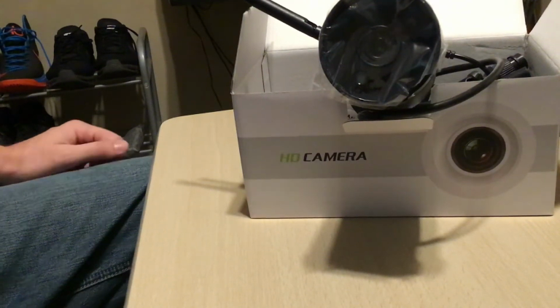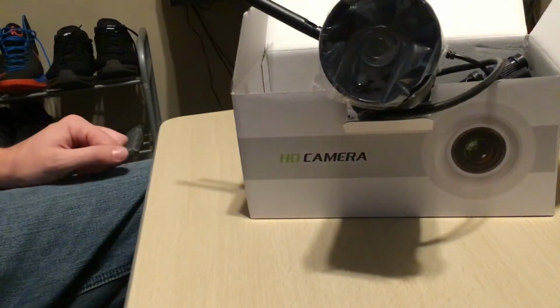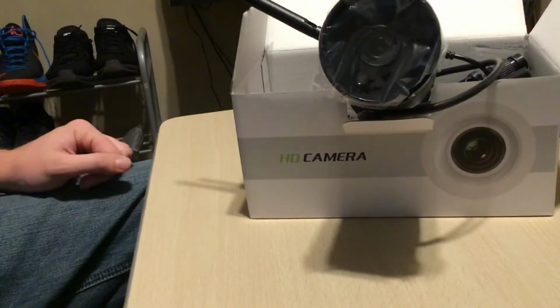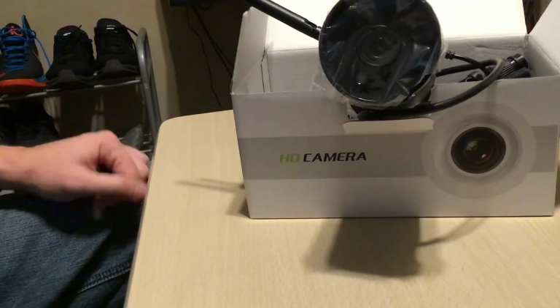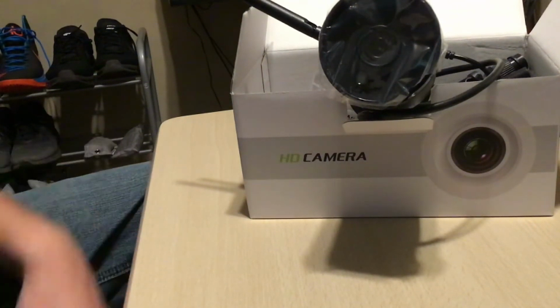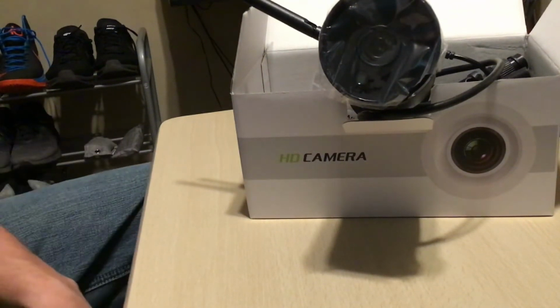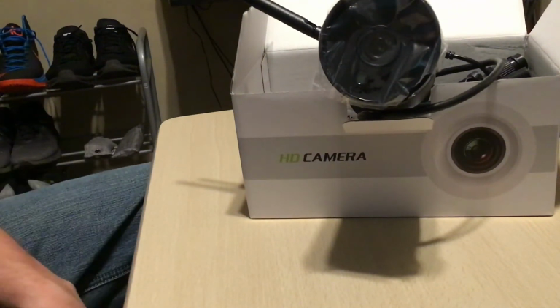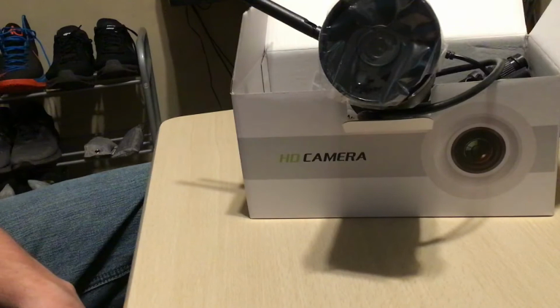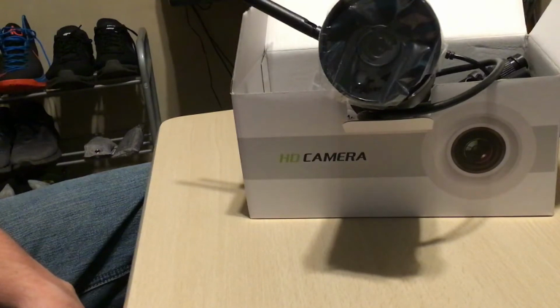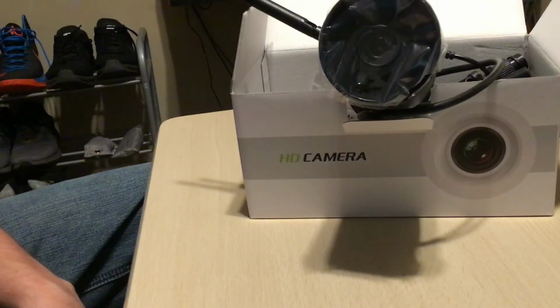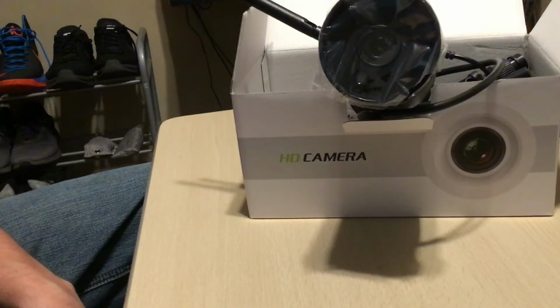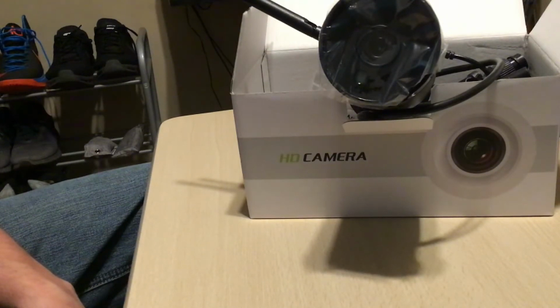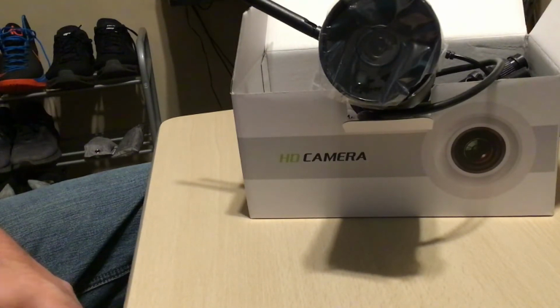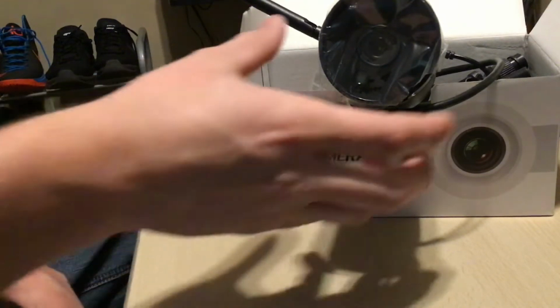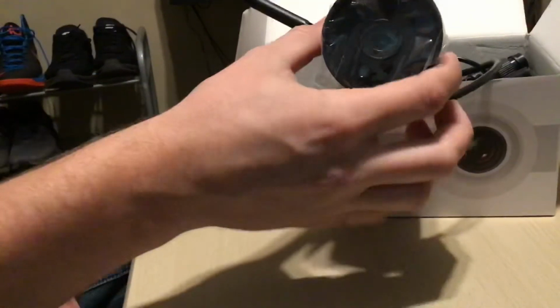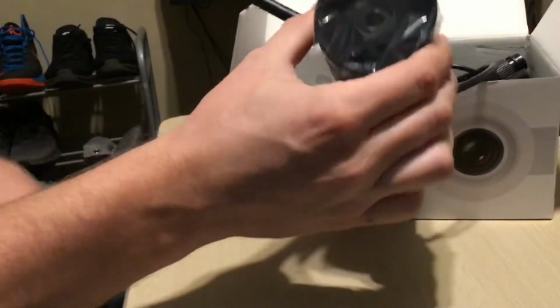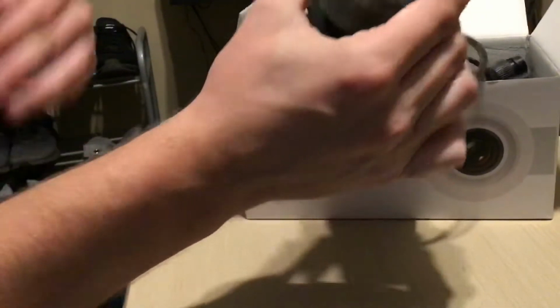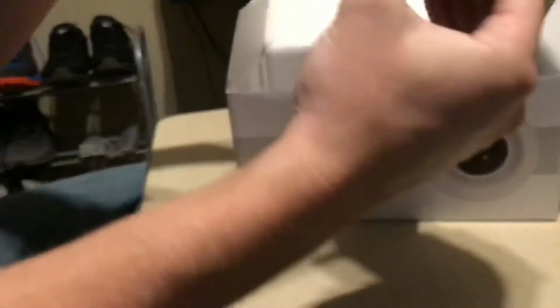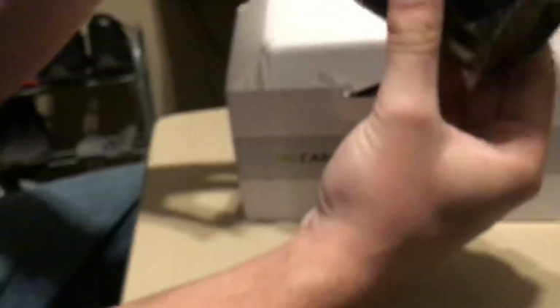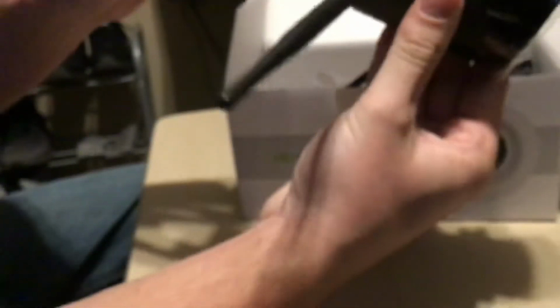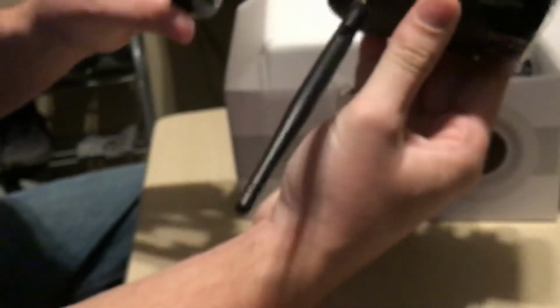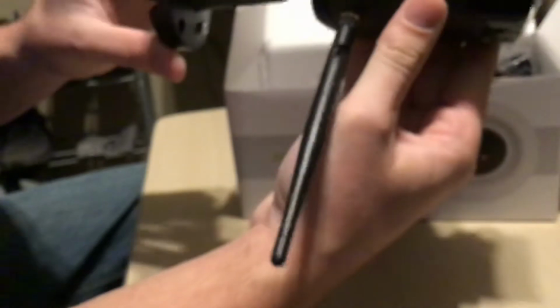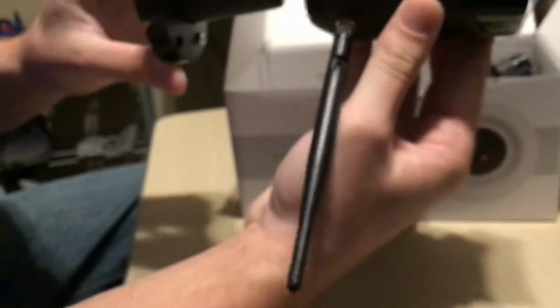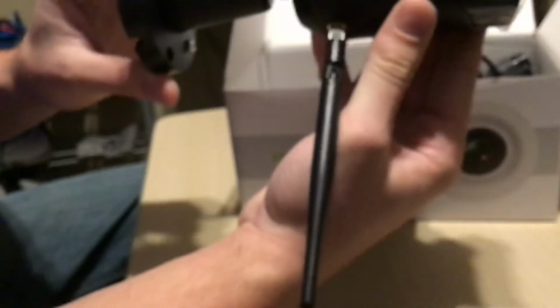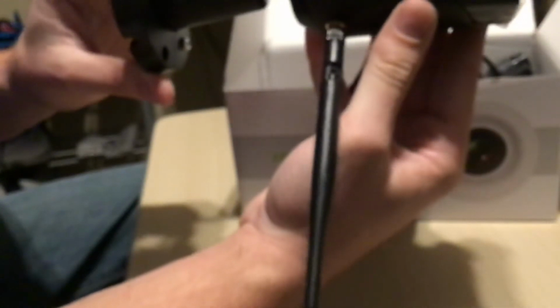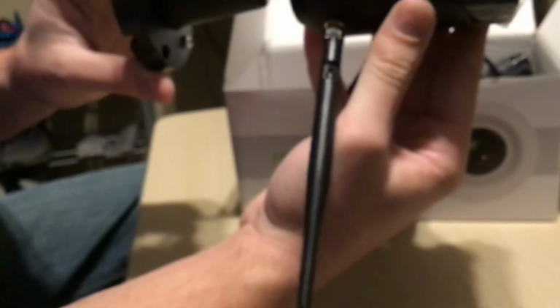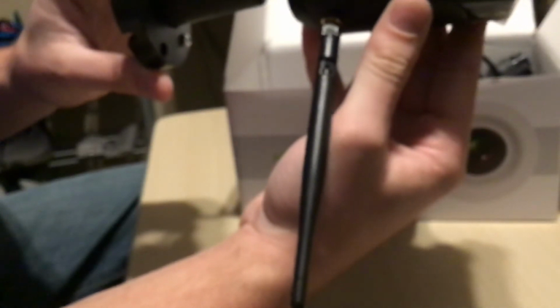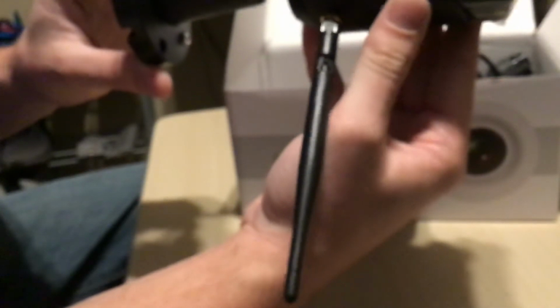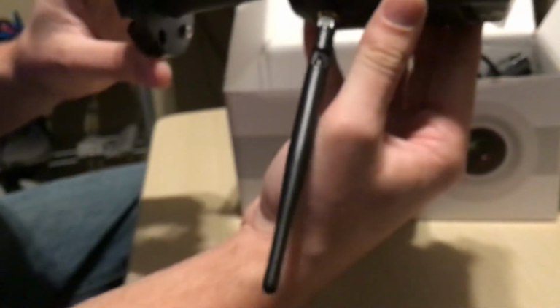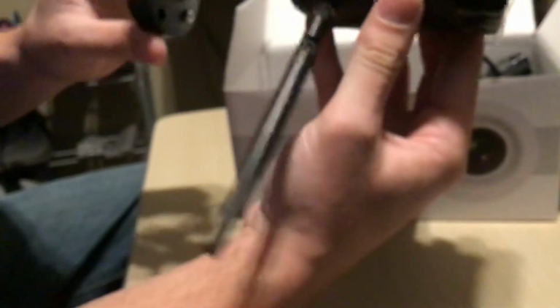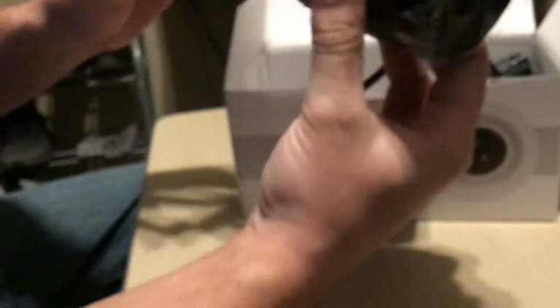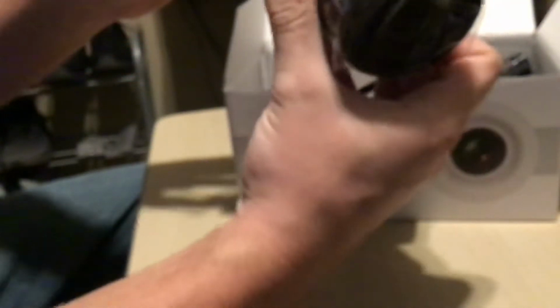What's going on y'all, it's your boy. Today I'm going to be showing y'all this HD camera. It's made by a company called 4S. It is a security IP camera and it's got a little wire.